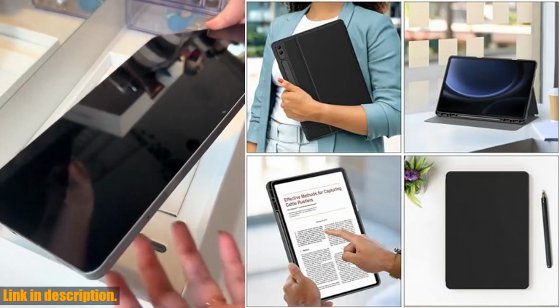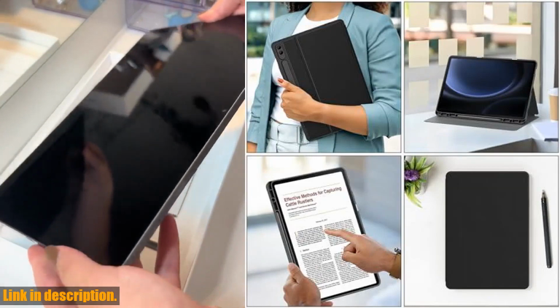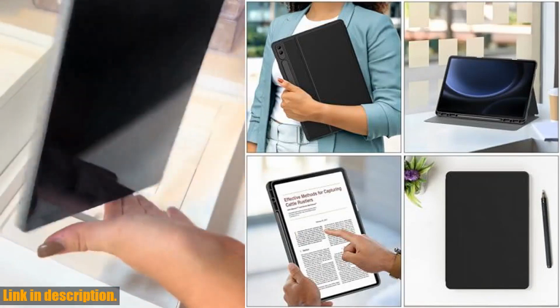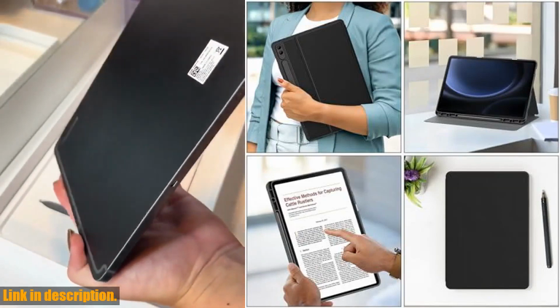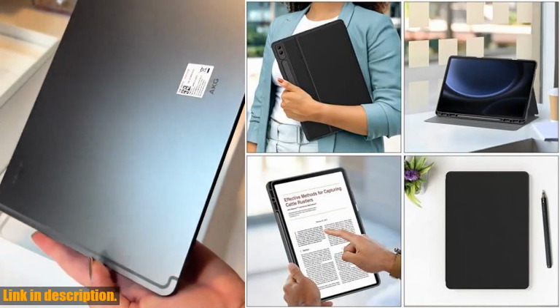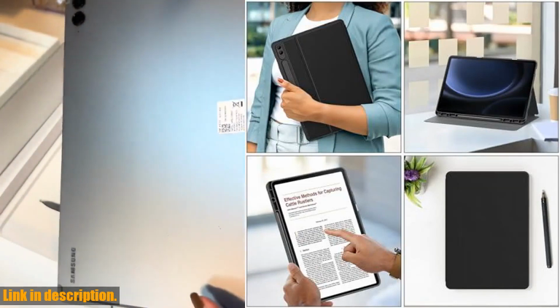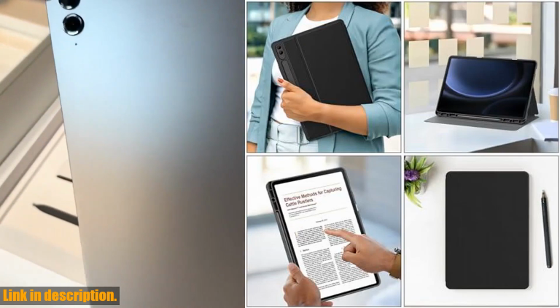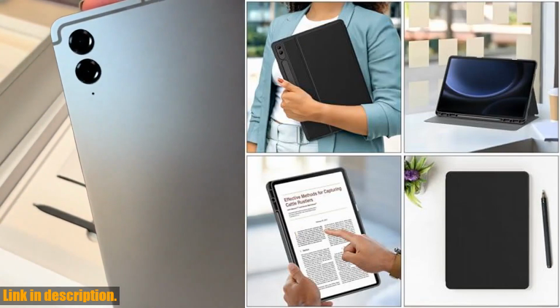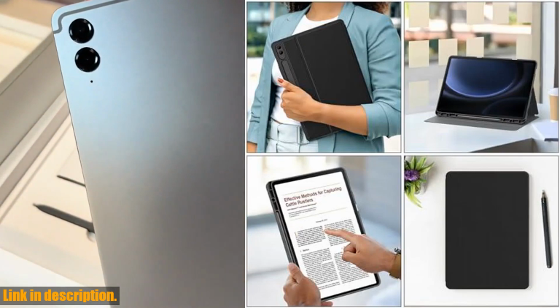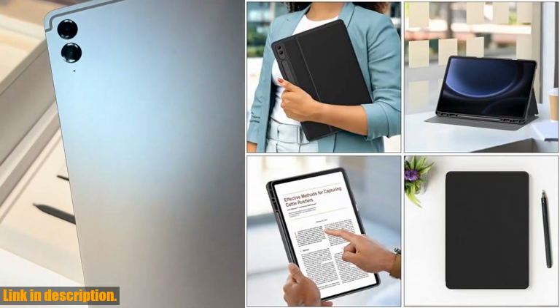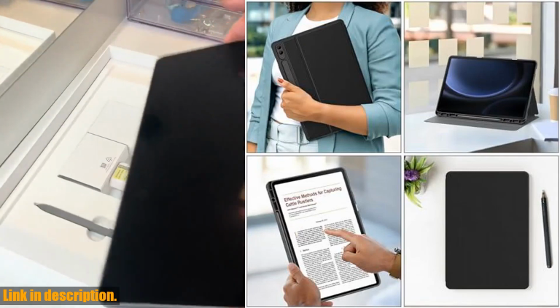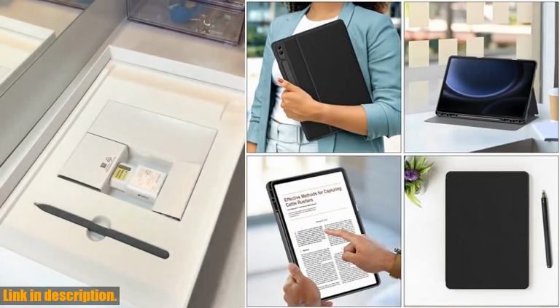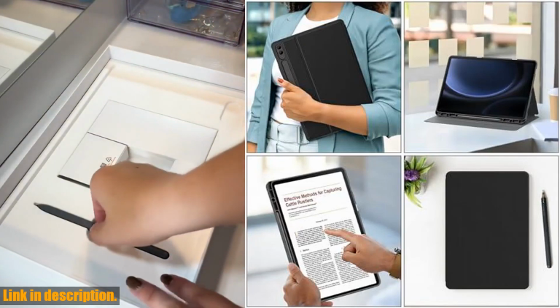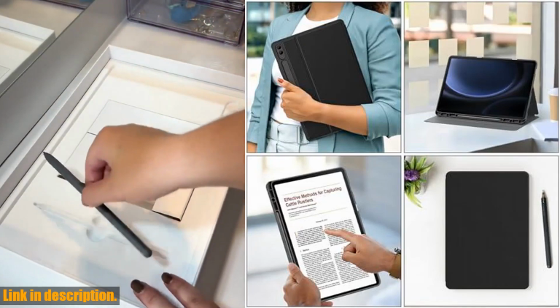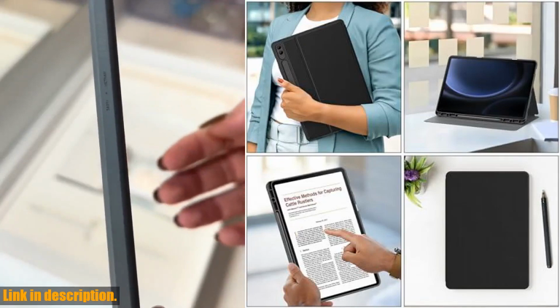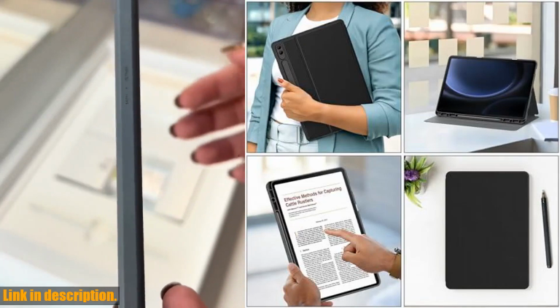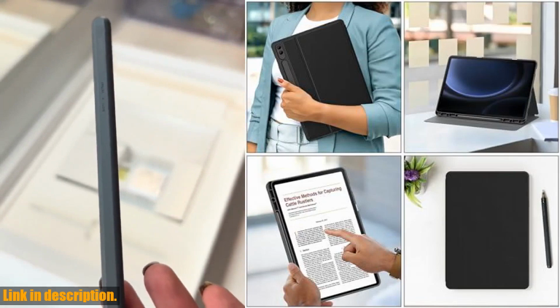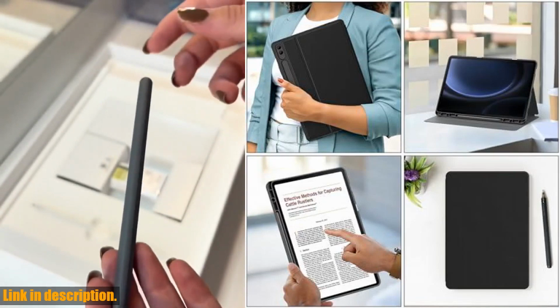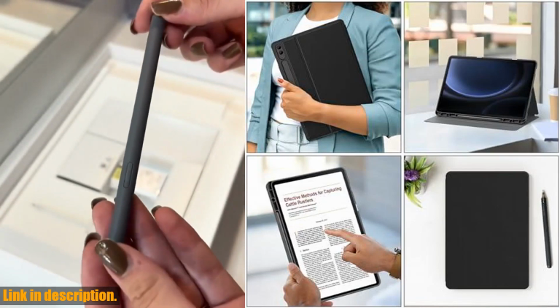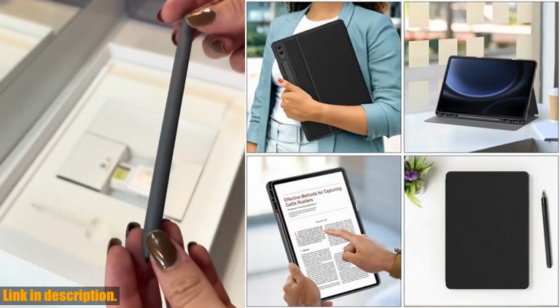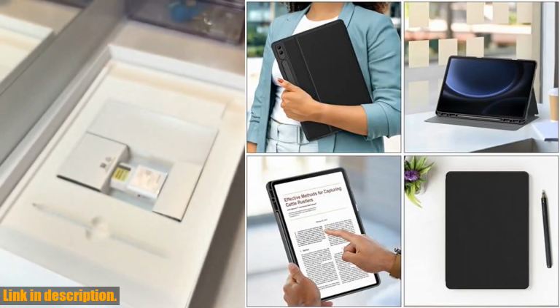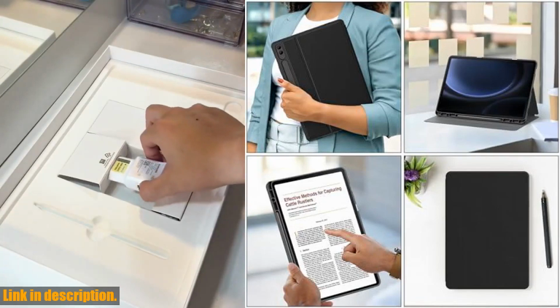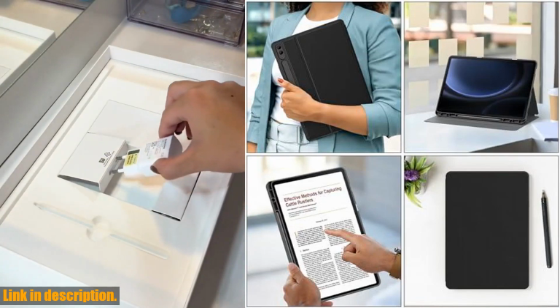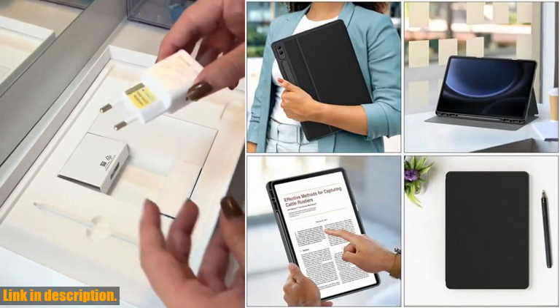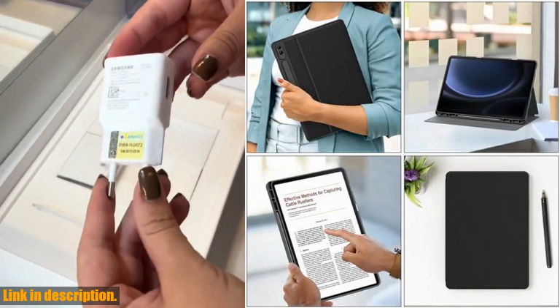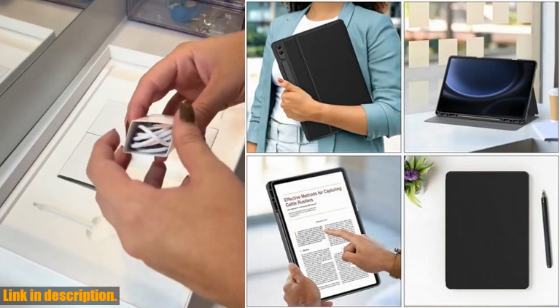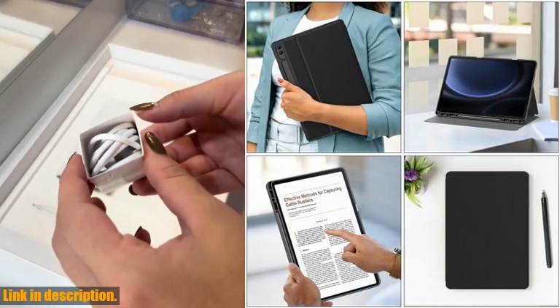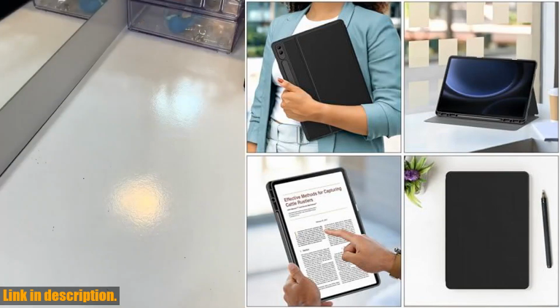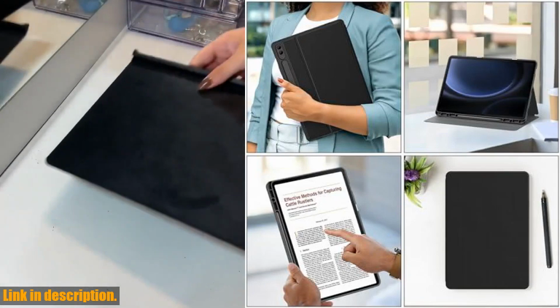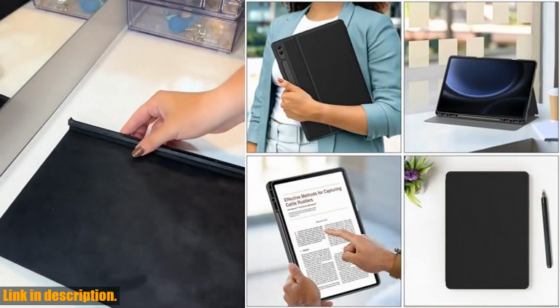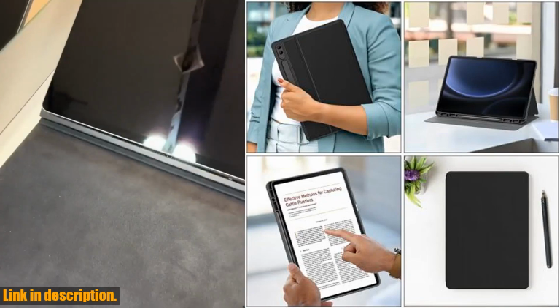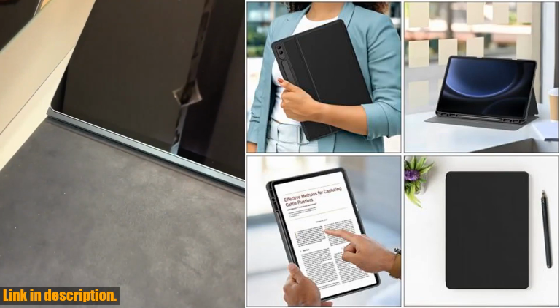The soft TPU back shell provides full protection from shocks, drops, and impacts, ensuring your tablet stays safe and secure. With dual standing positions, you can enjoy the most comfortable viewing angles, perfect for watching movies, video chatting, or getting work done.